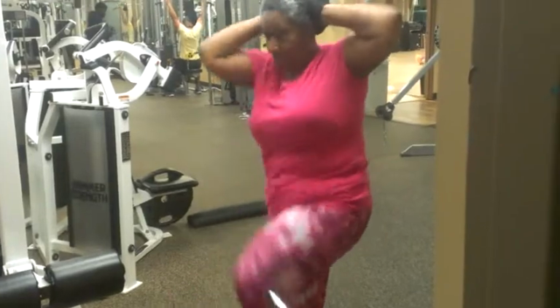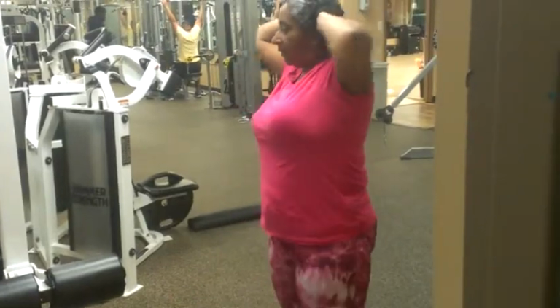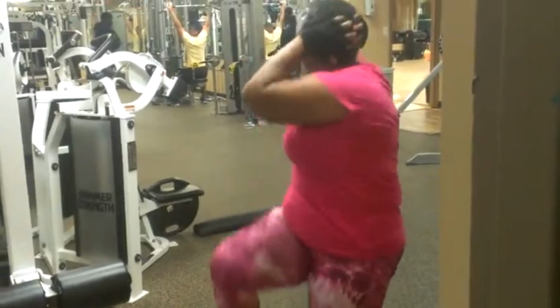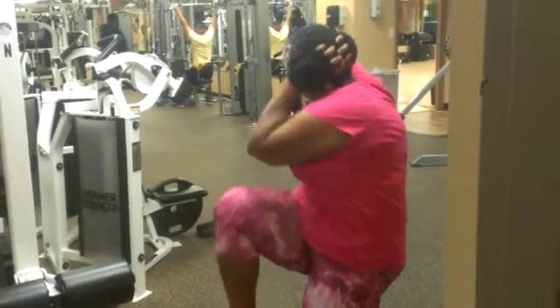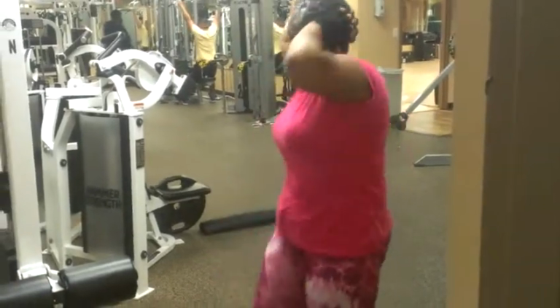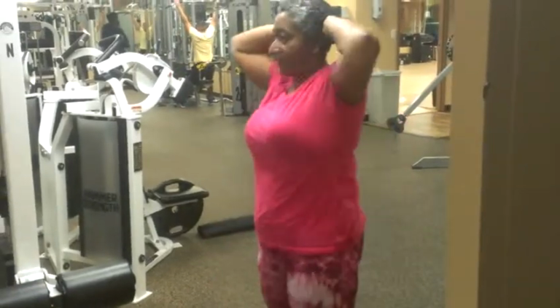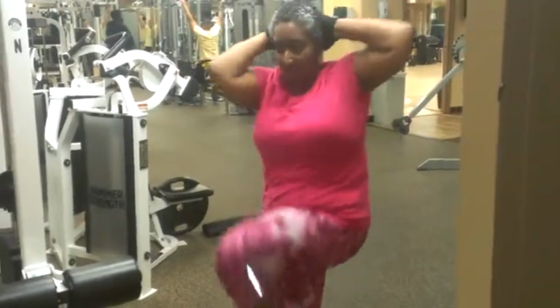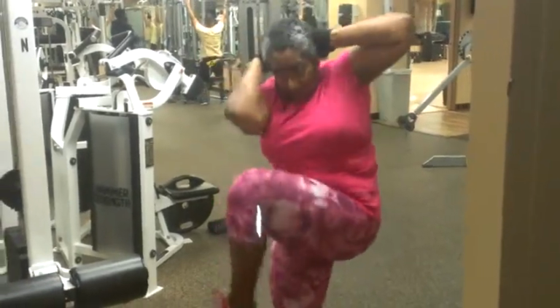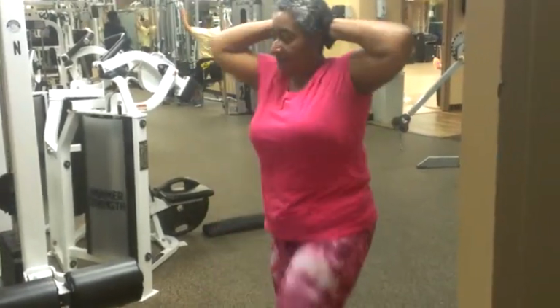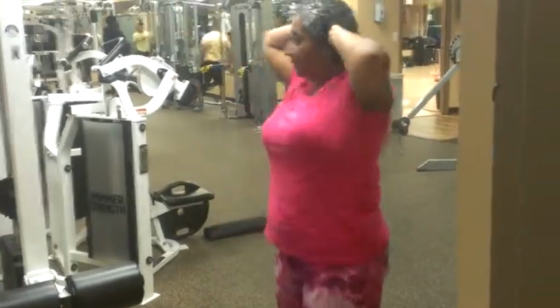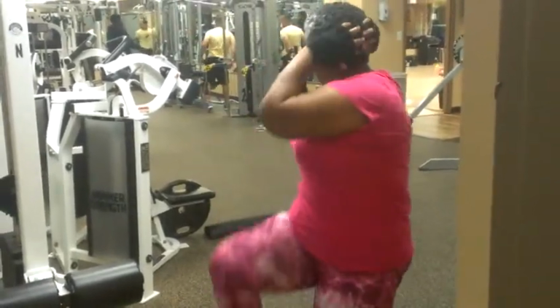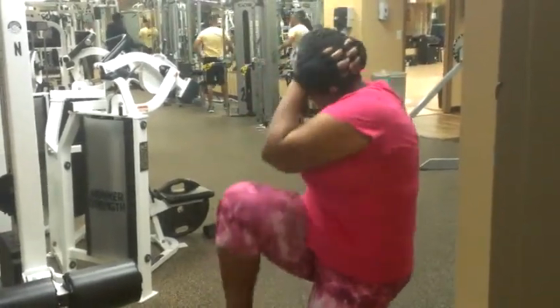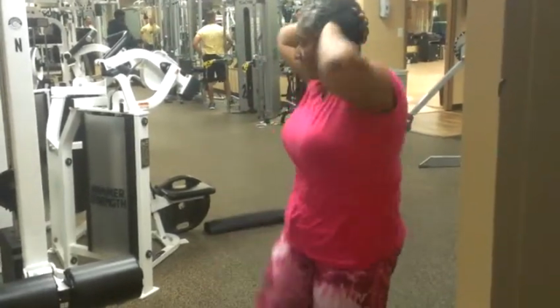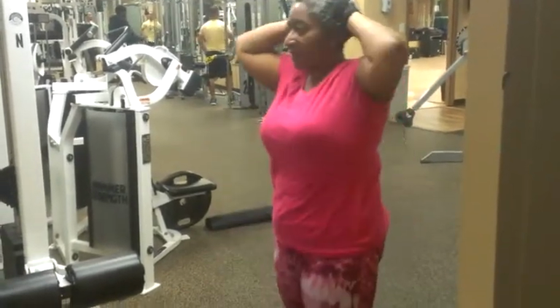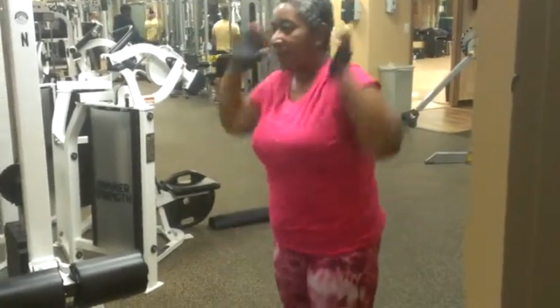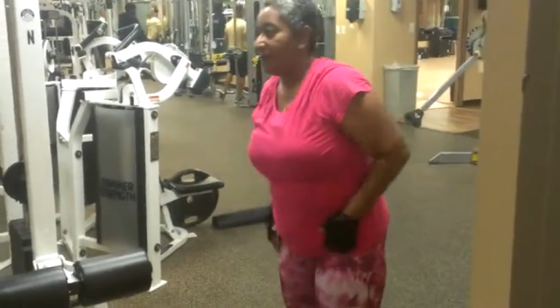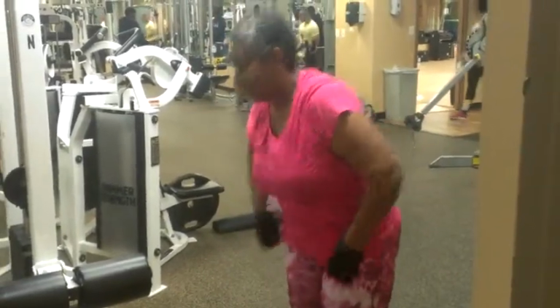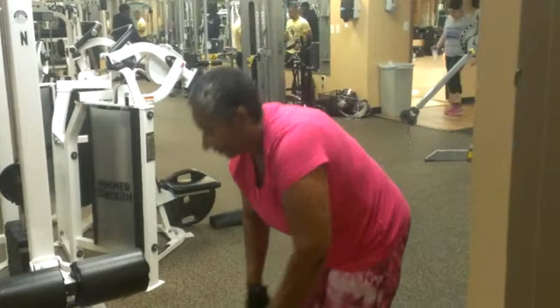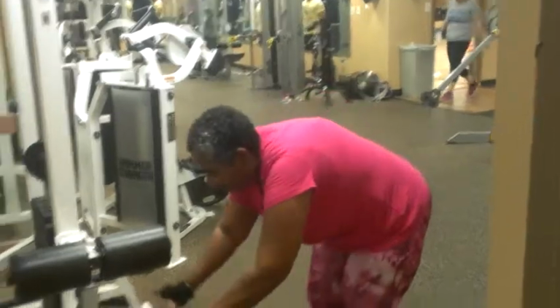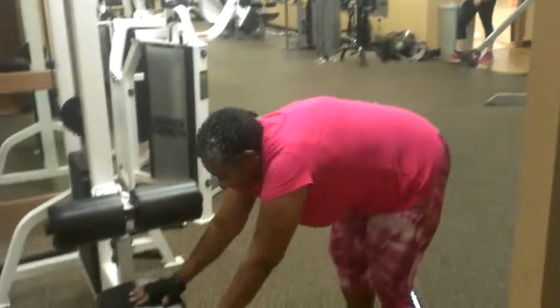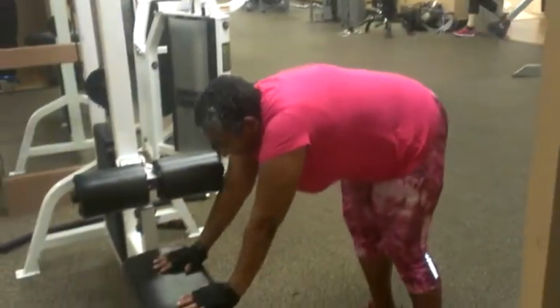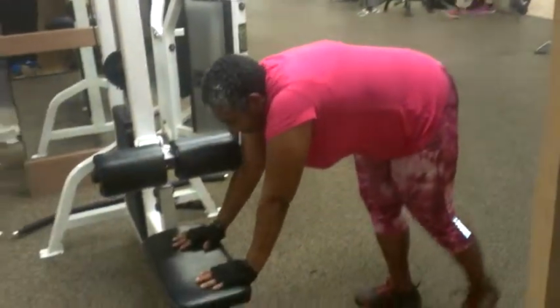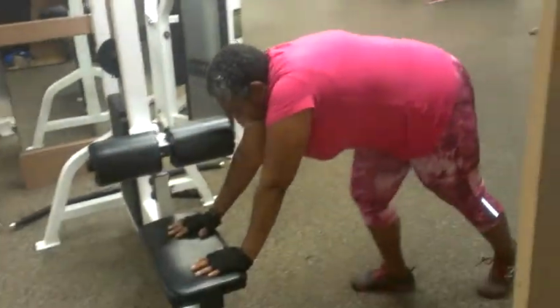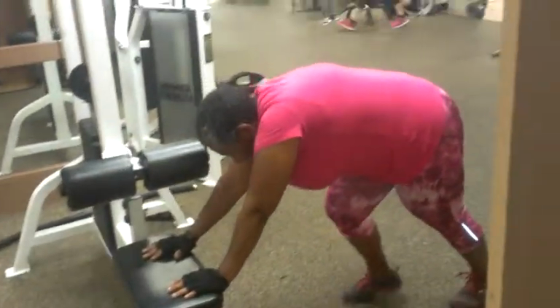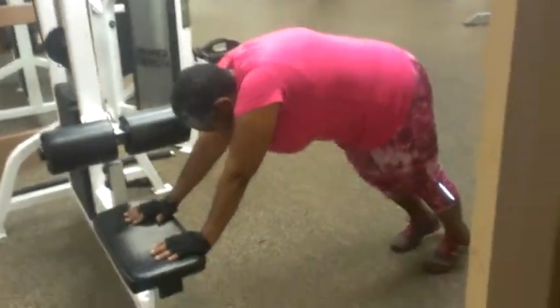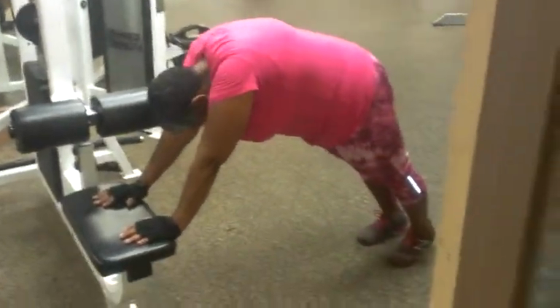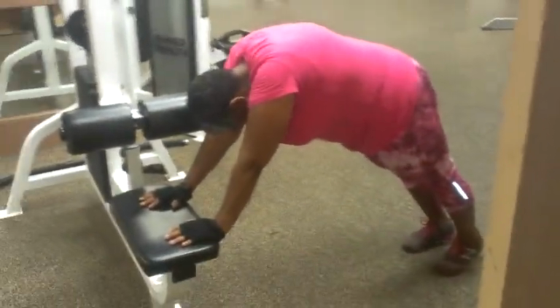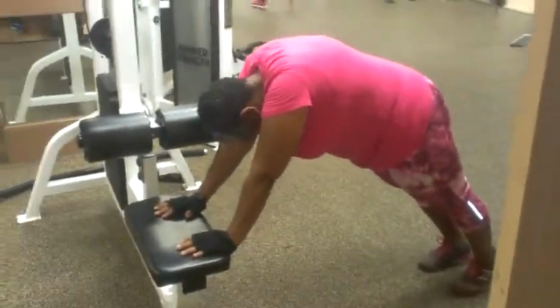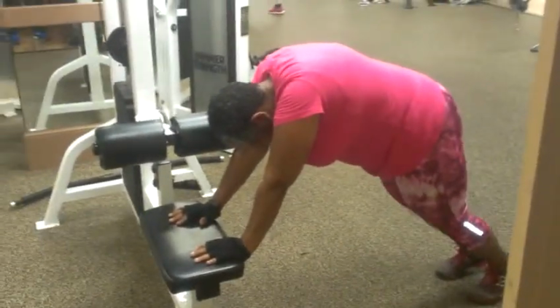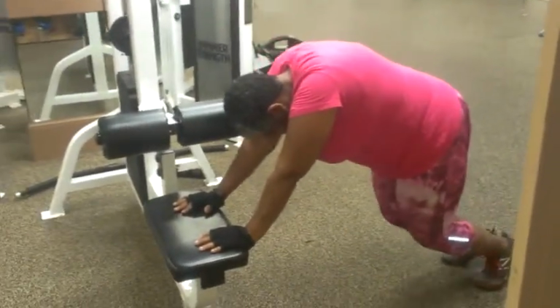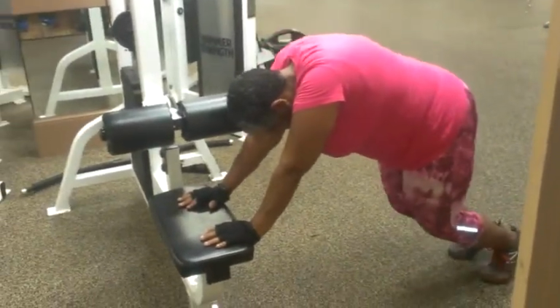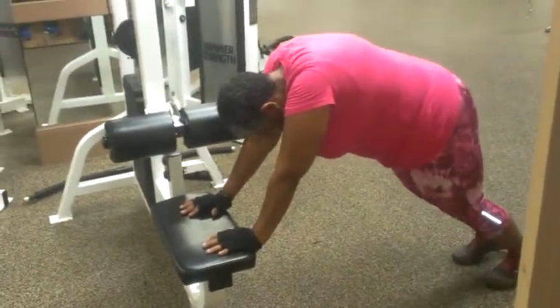Elbow to knee. Look at her. This is working that entire midsection. That's four of them. That was number five.